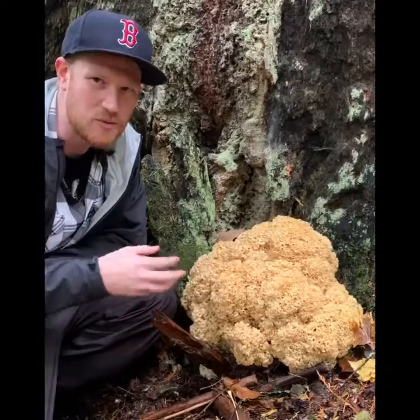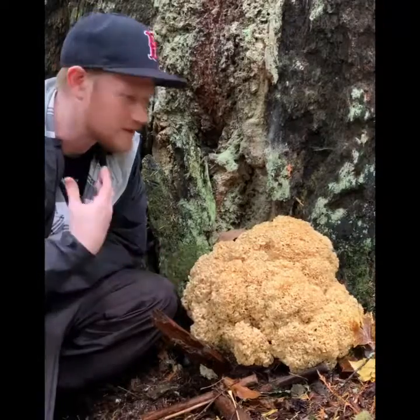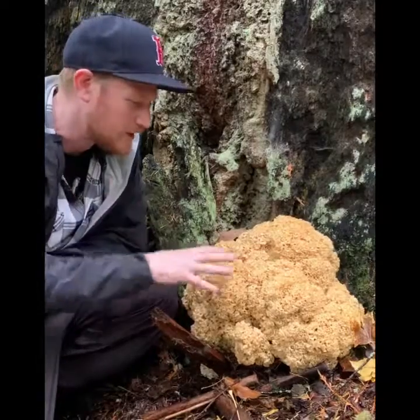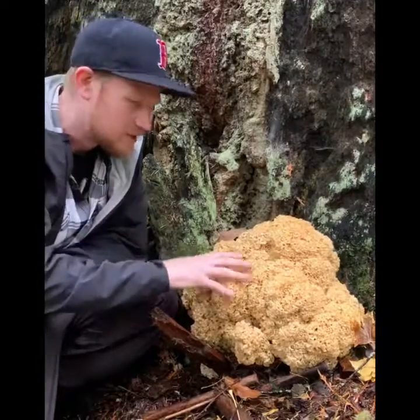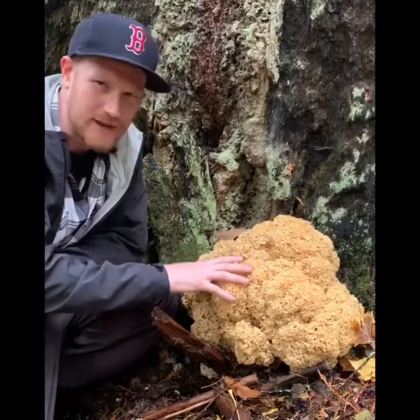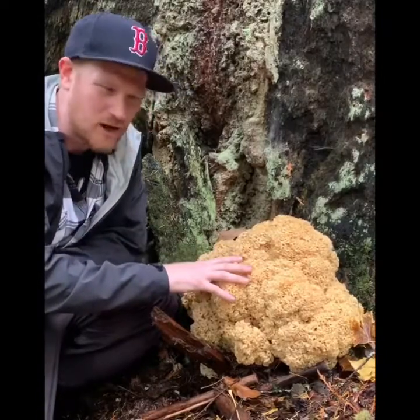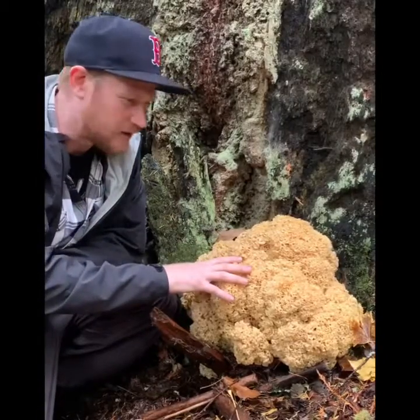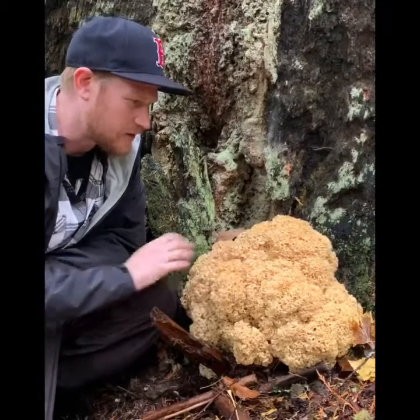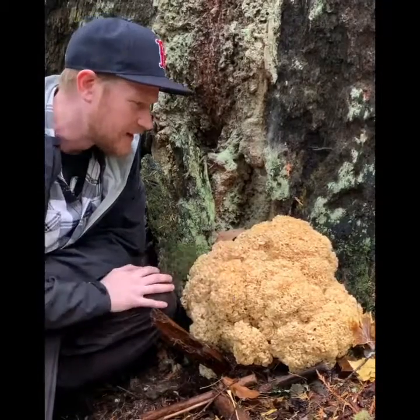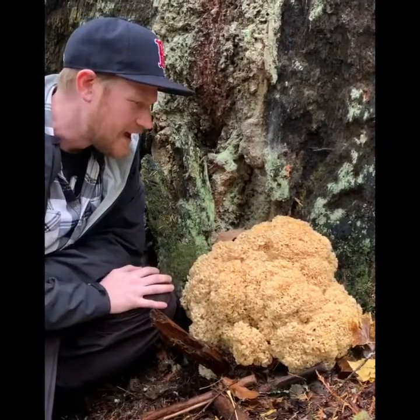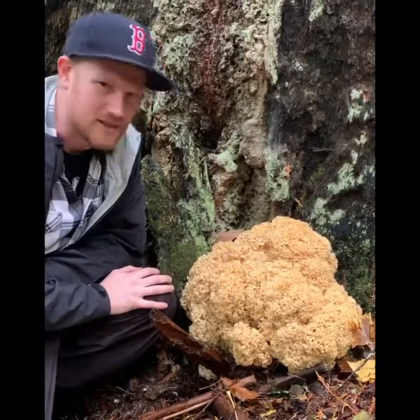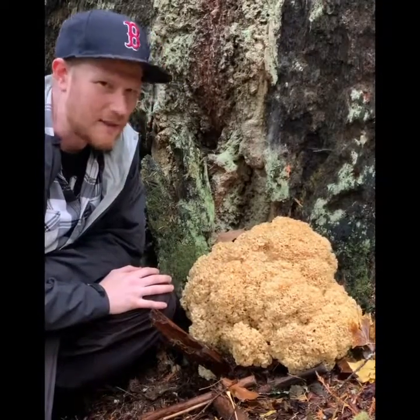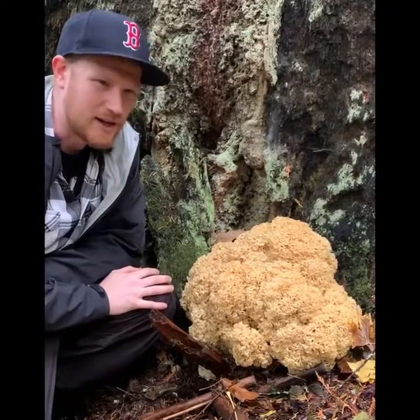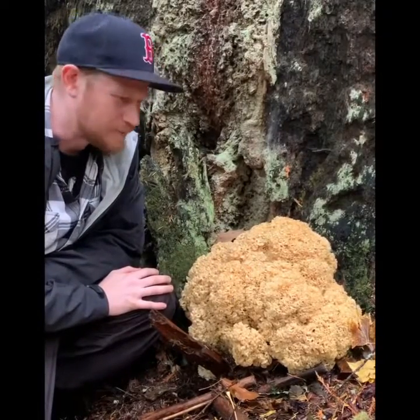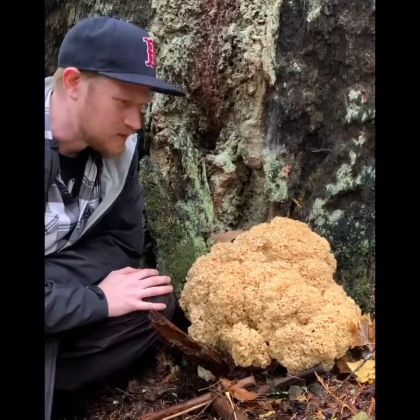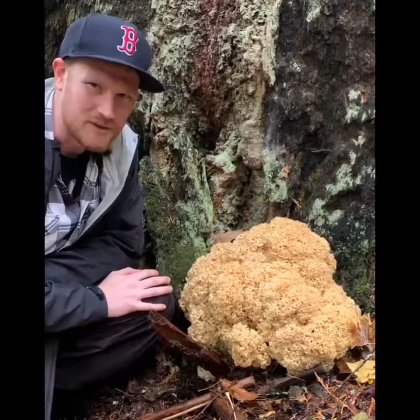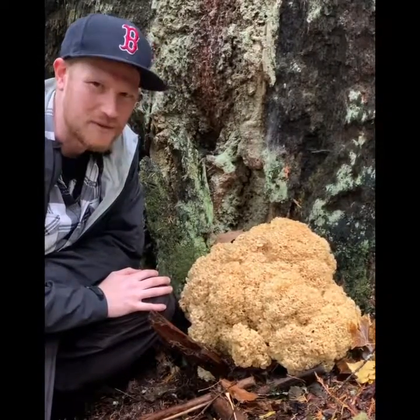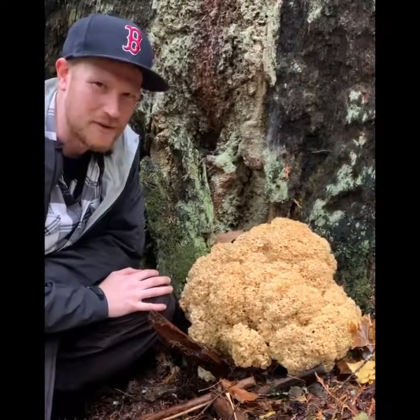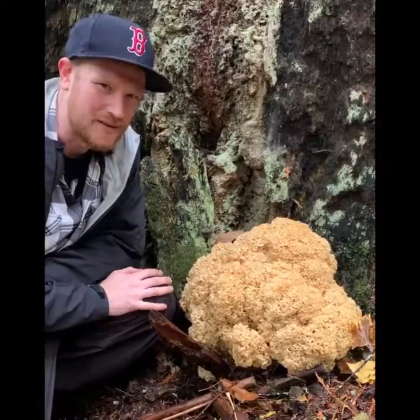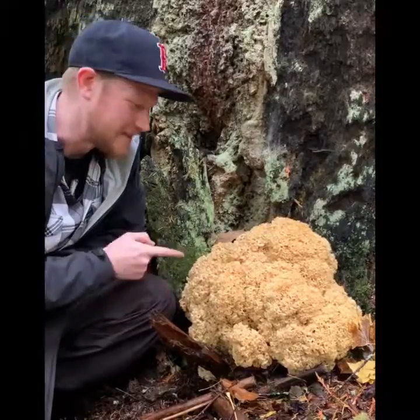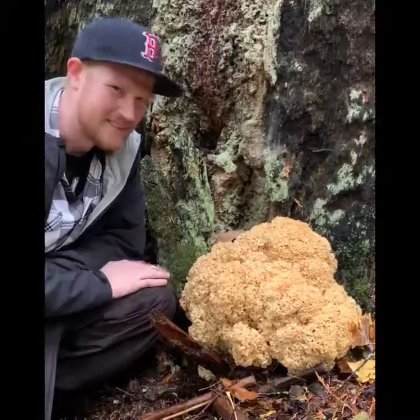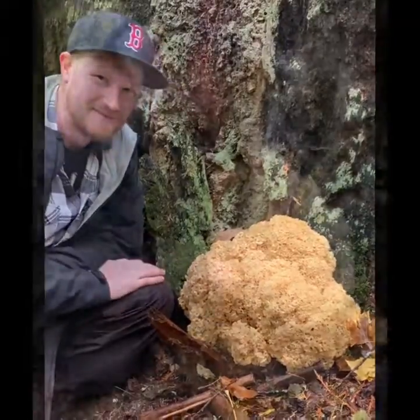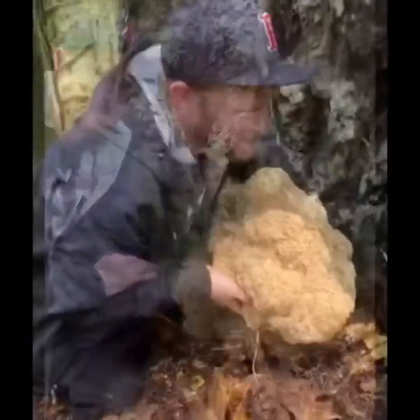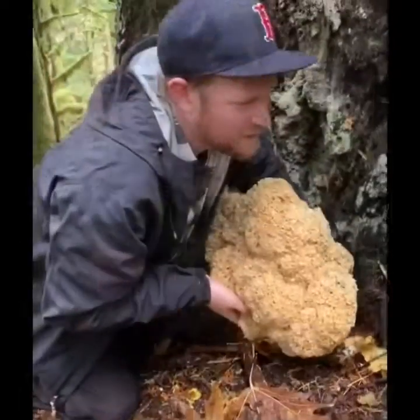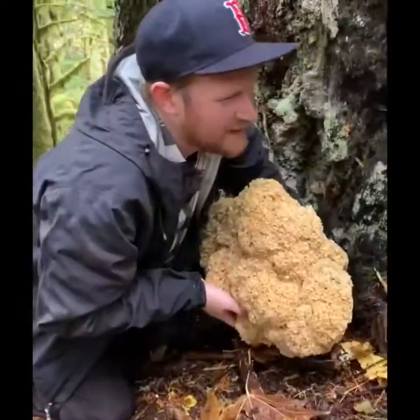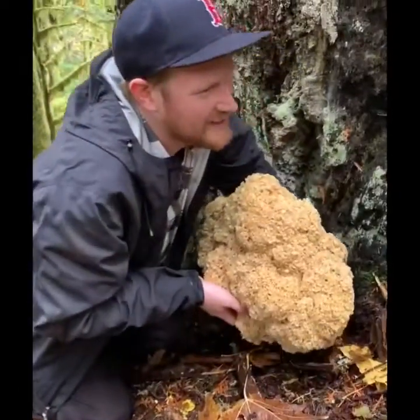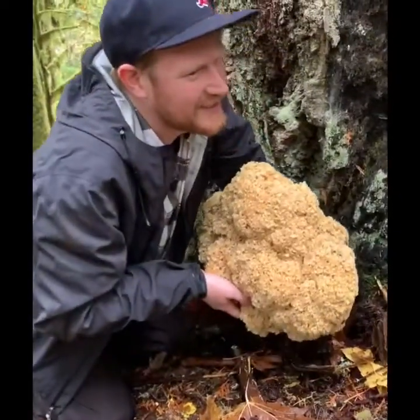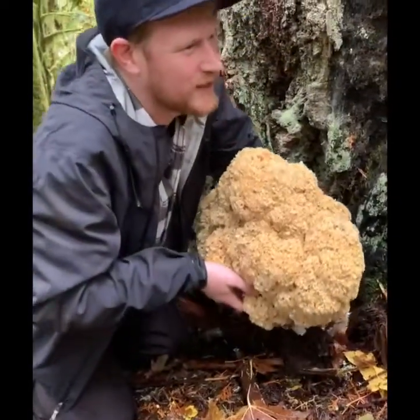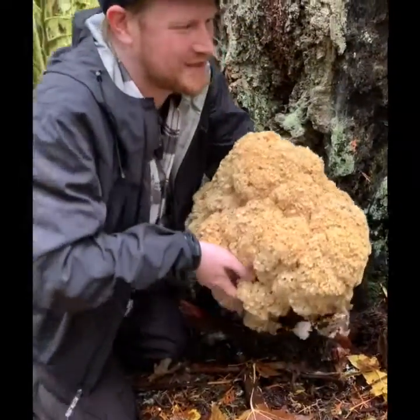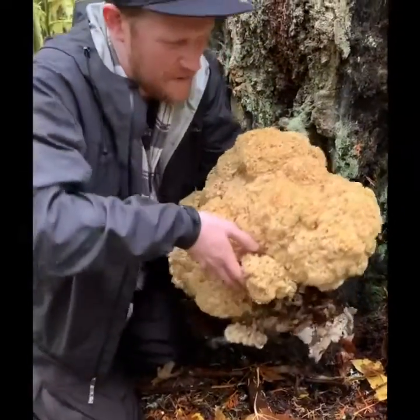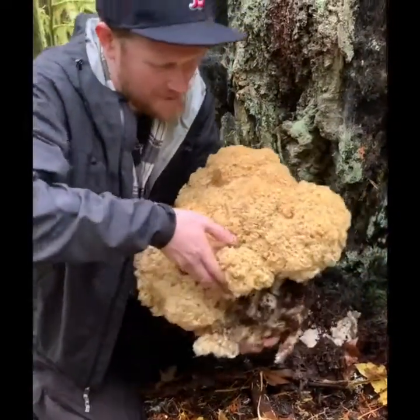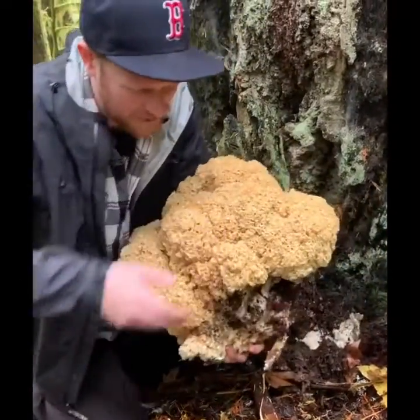We made some Sparassis Carbonara the other night and it's just absolutely awesome. I'm so stoked to be up here in Oregon and find this. Oh my god — it's gonna be like 10 pounds of mushroom!